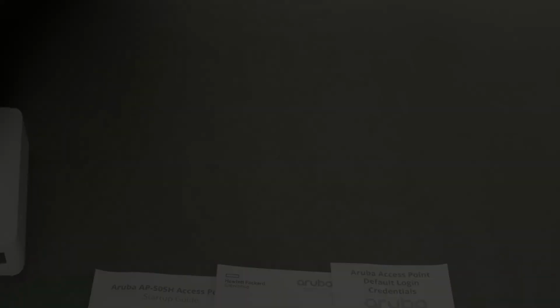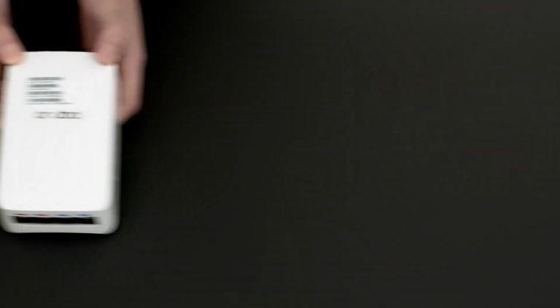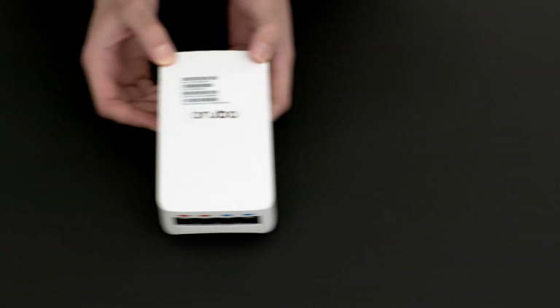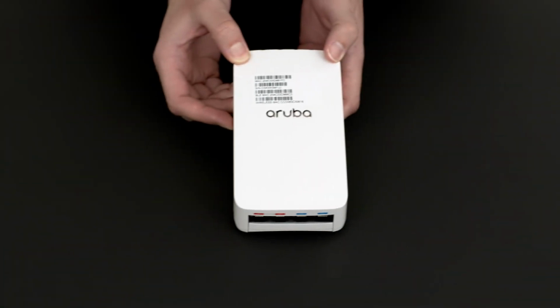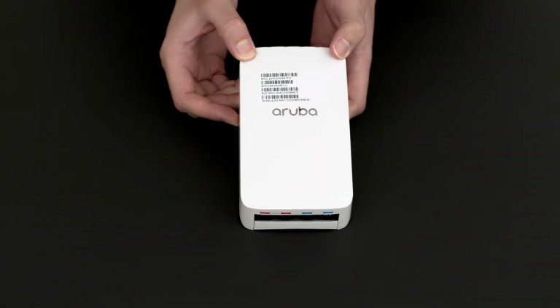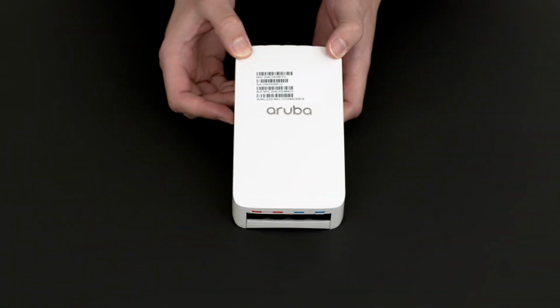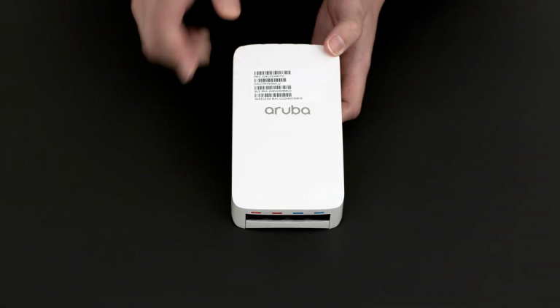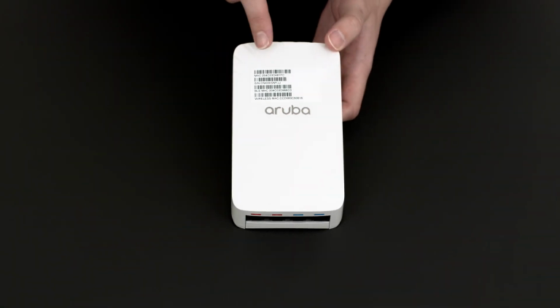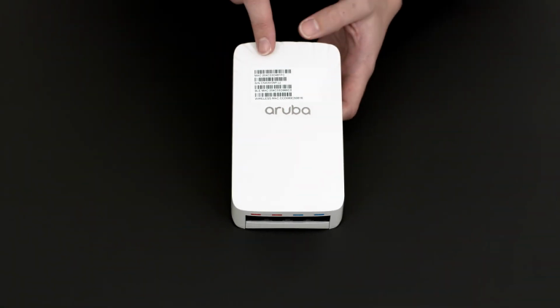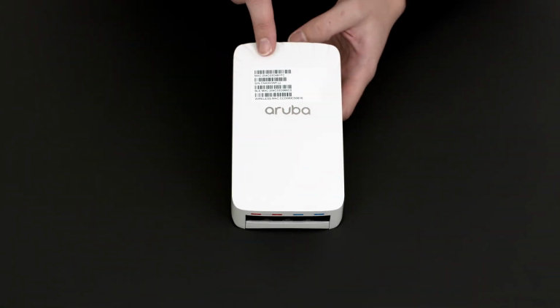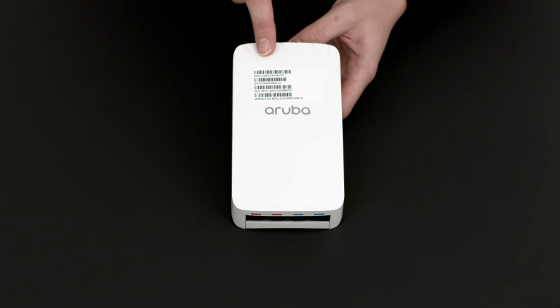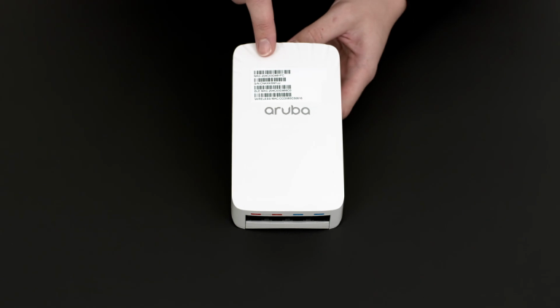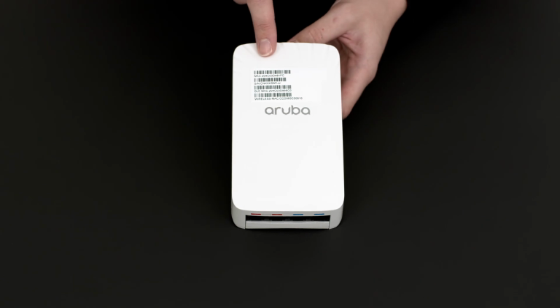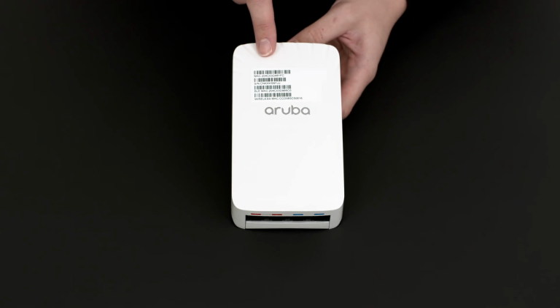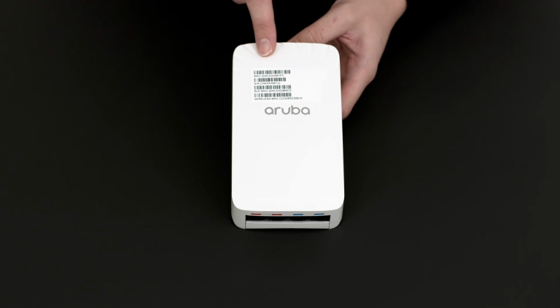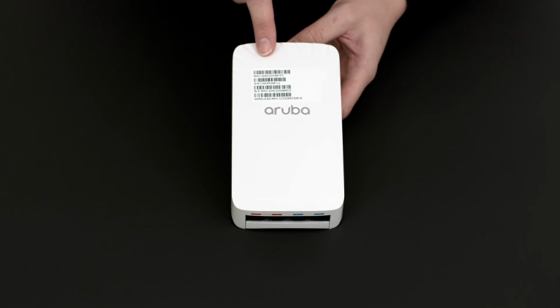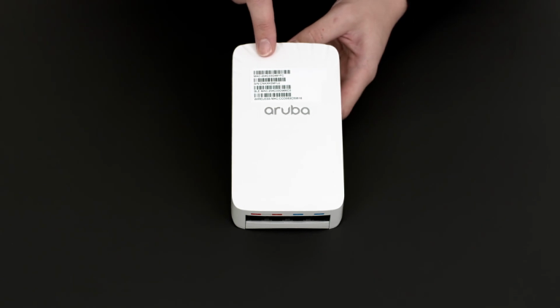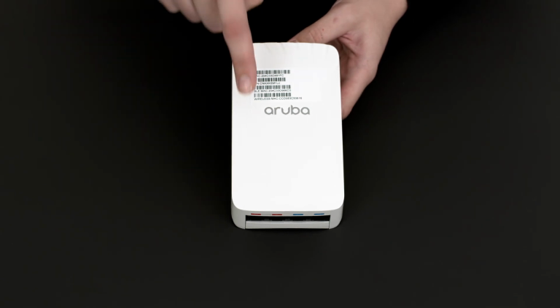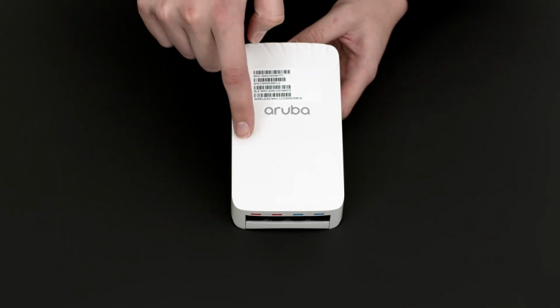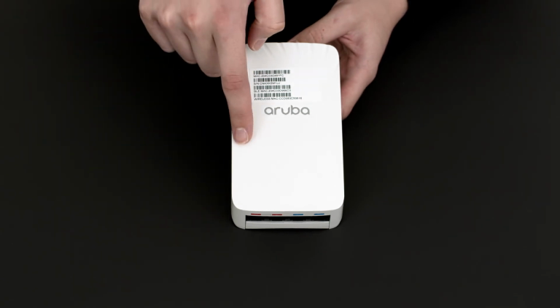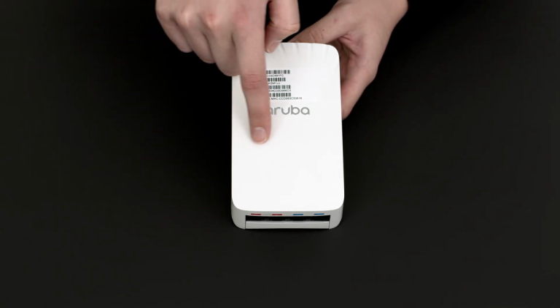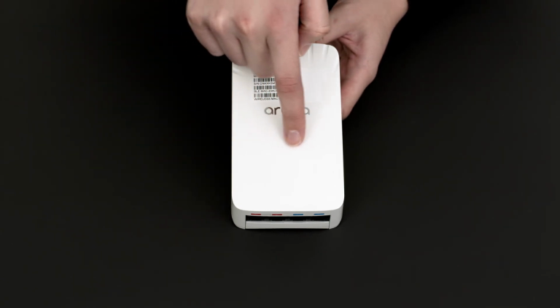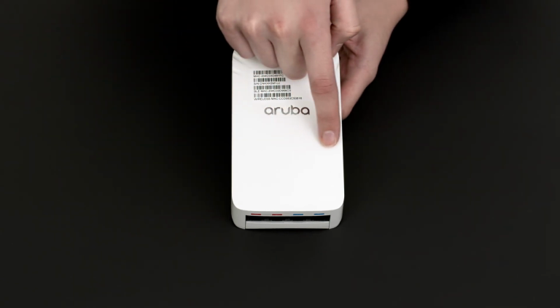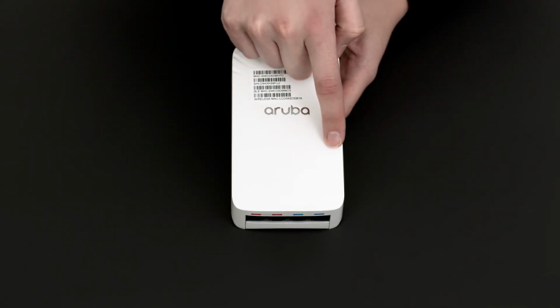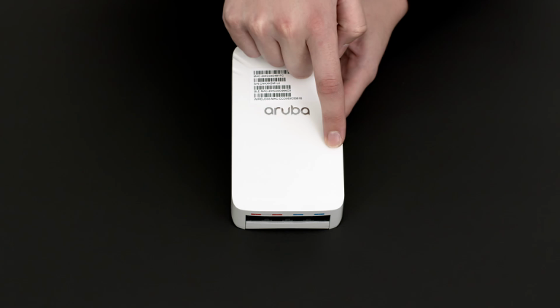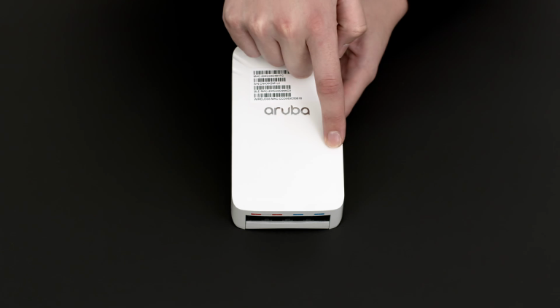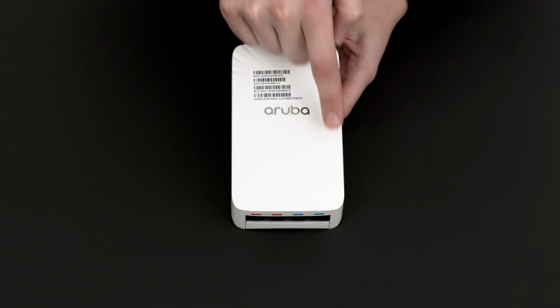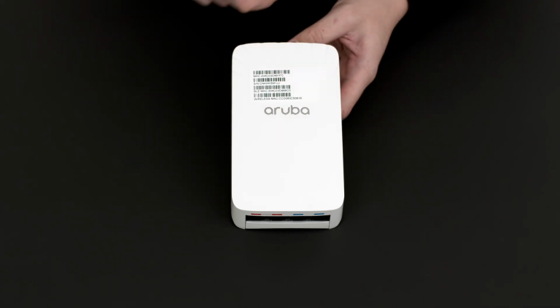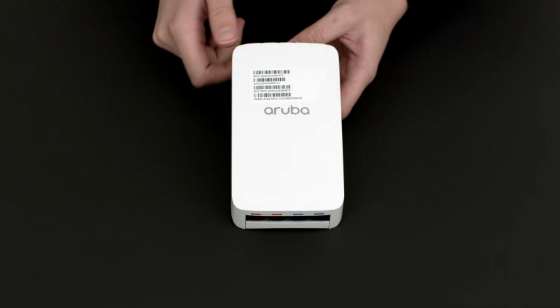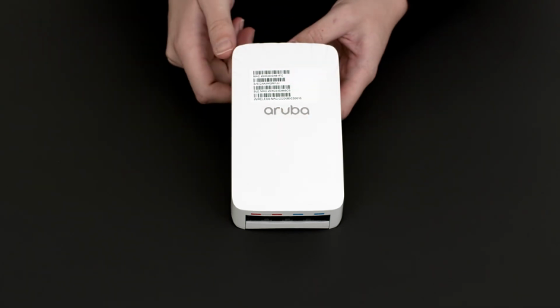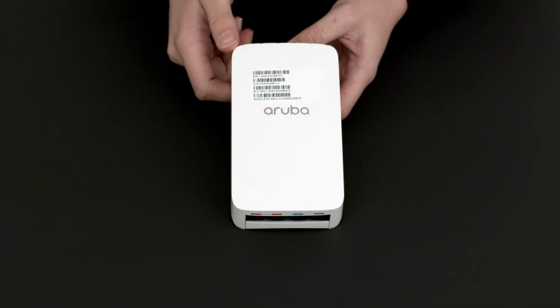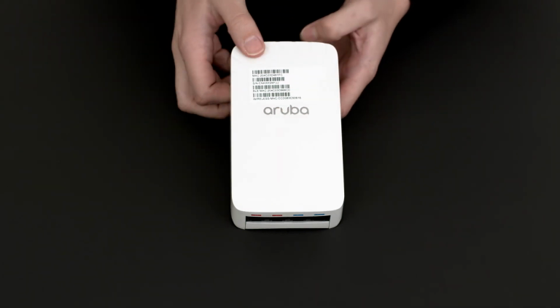On the front, you can see the removable sticker with your serial number and MAC address. There are also two LED status lights which are only visible when the AP is powered up.